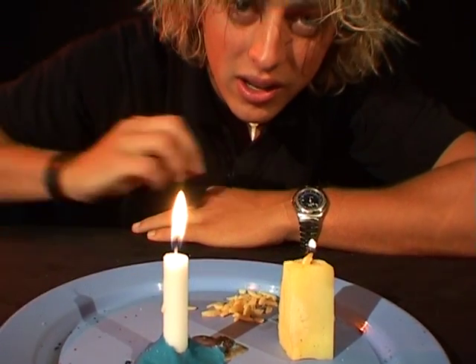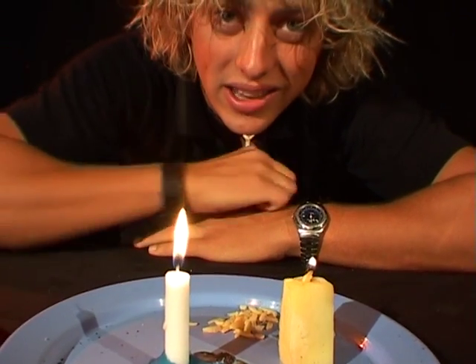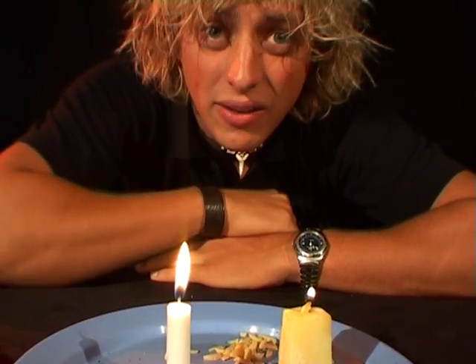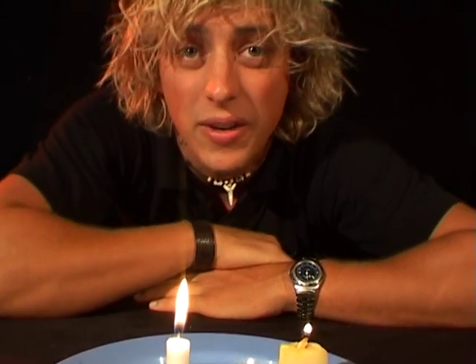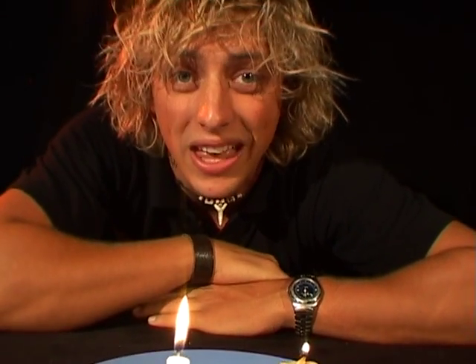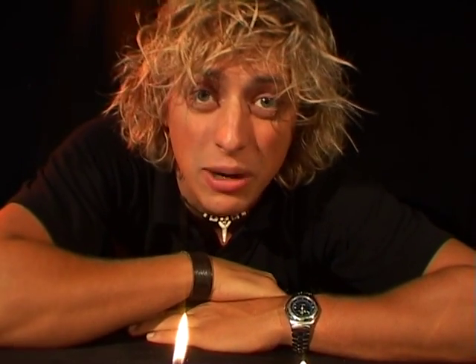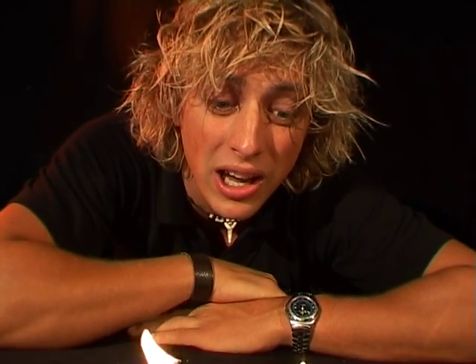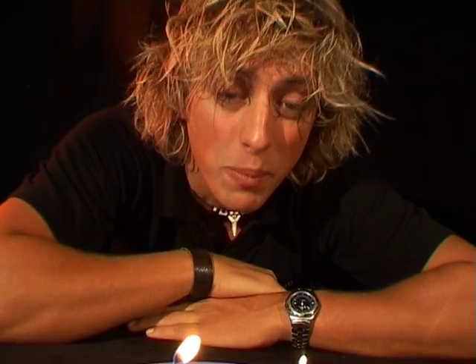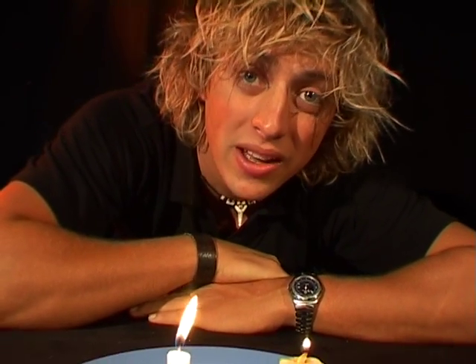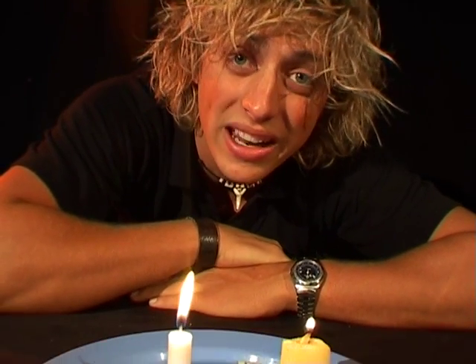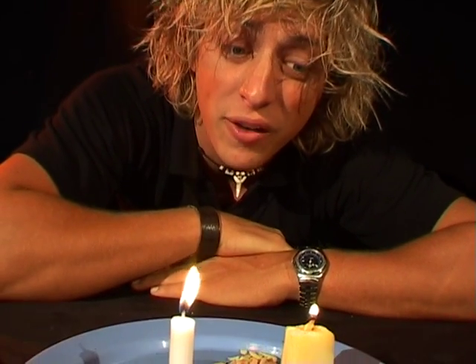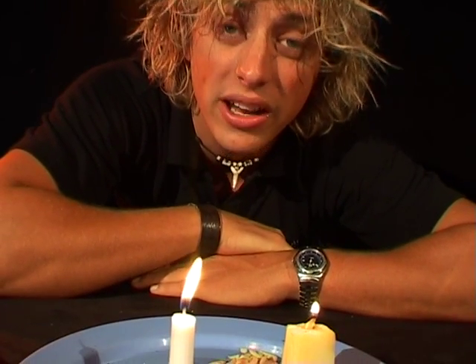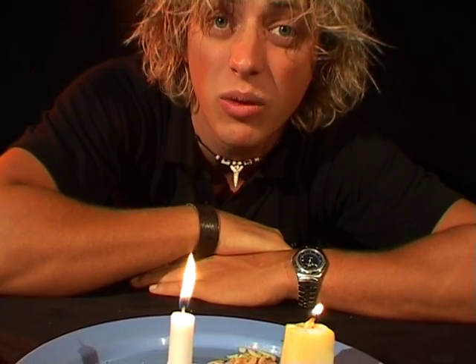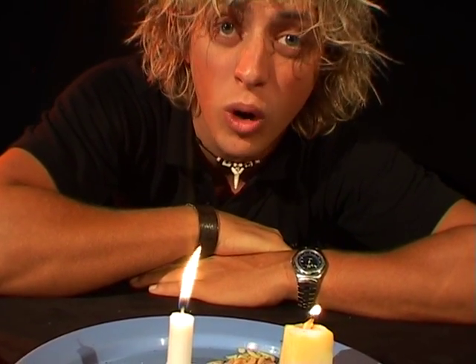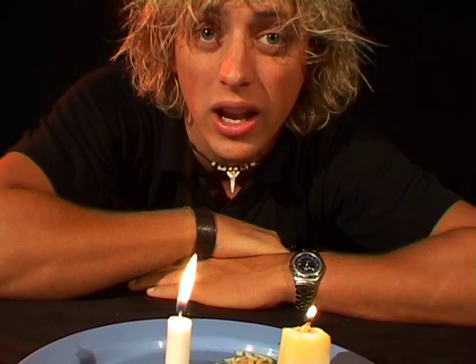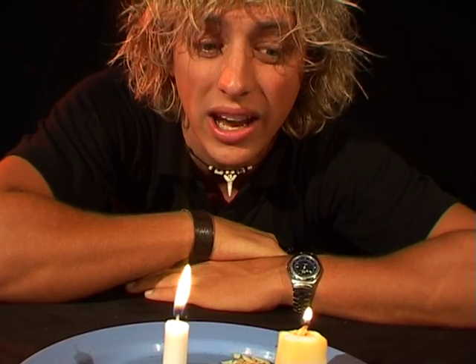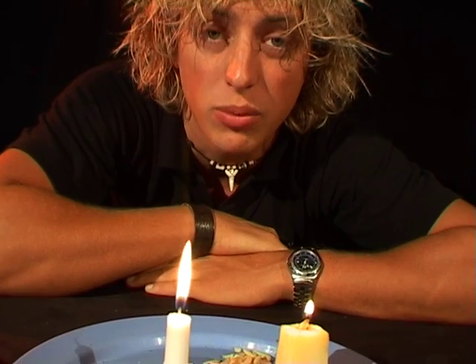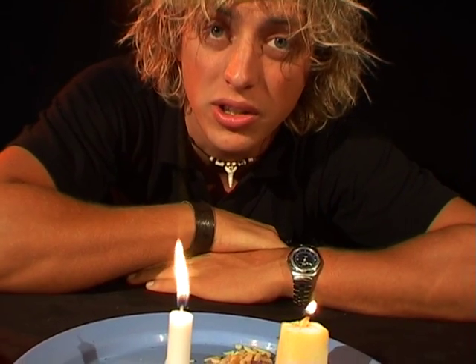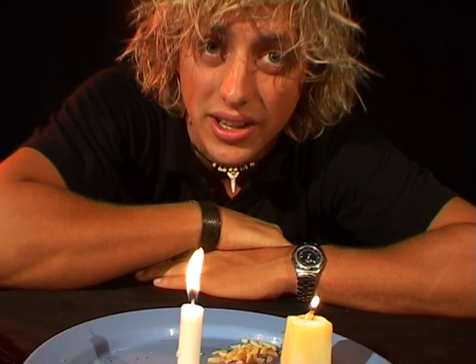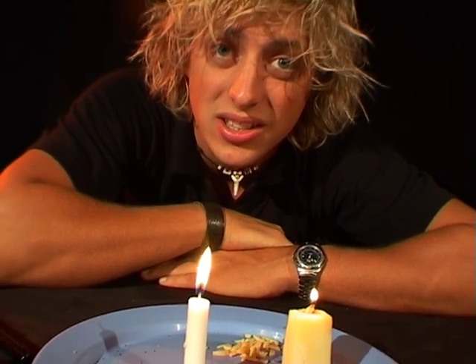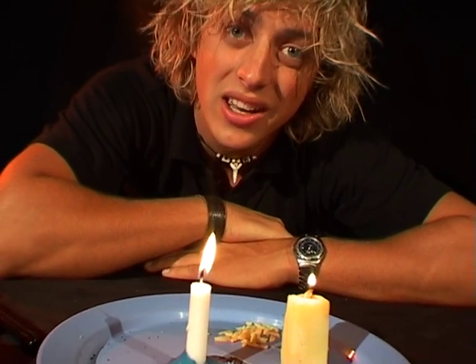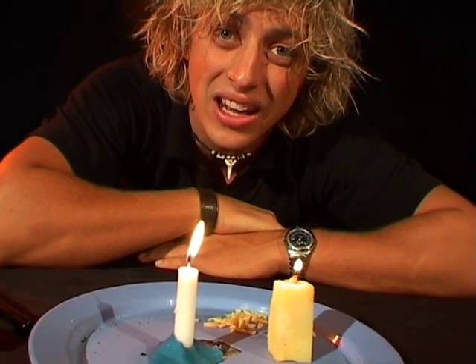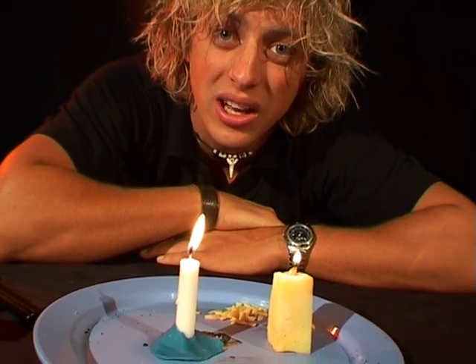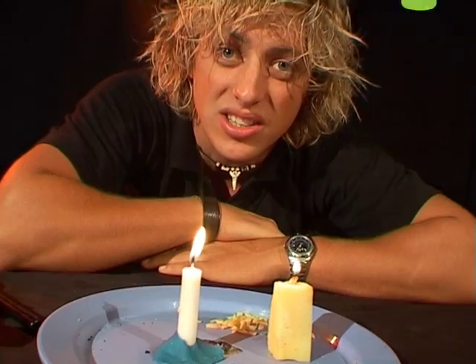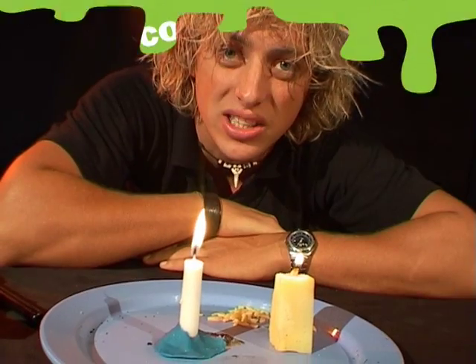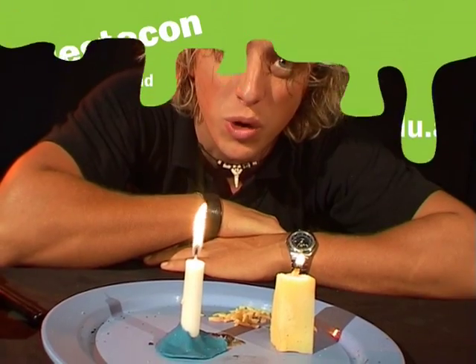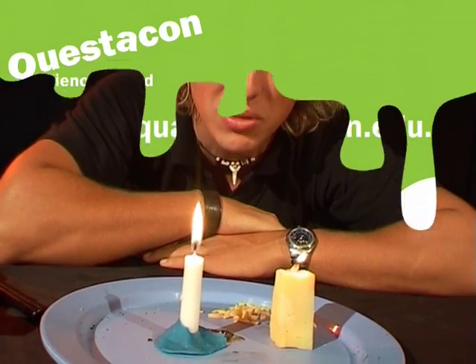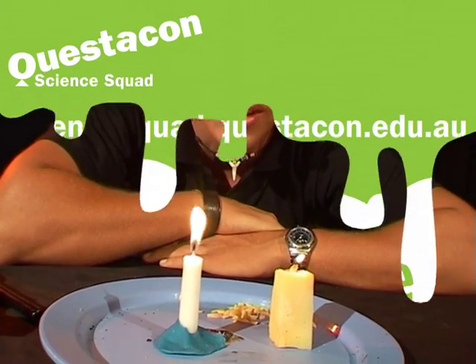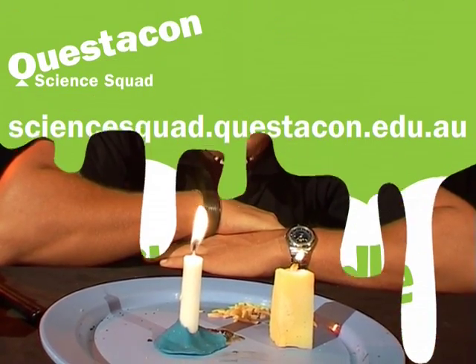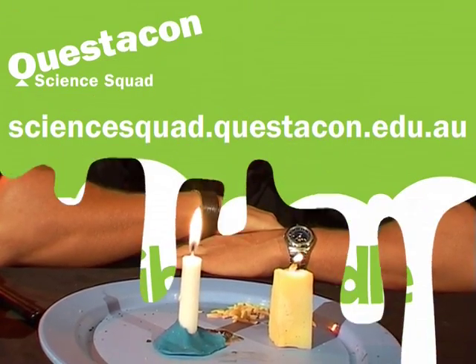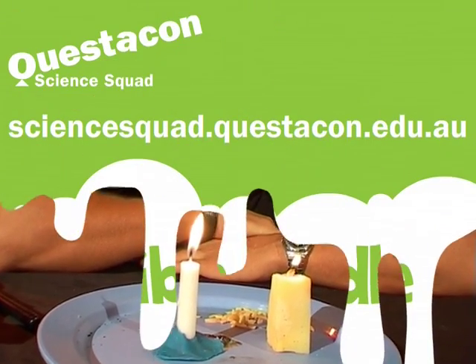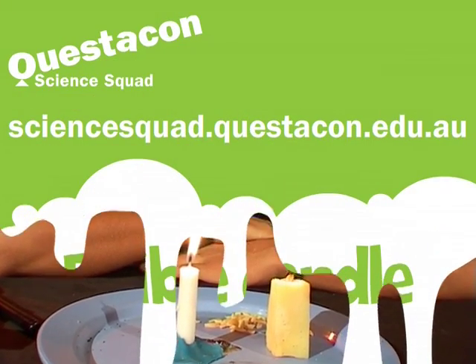And there you have it, an edible candle. Now to find out why our candle burns like this, you can head on down to the Science Squad website. I'll see you next time.